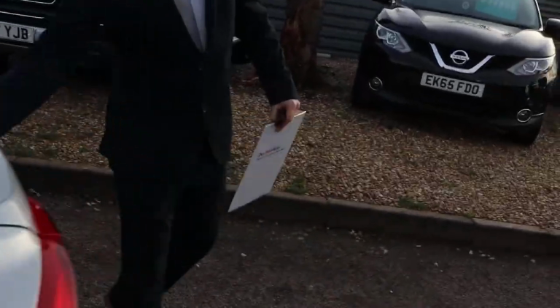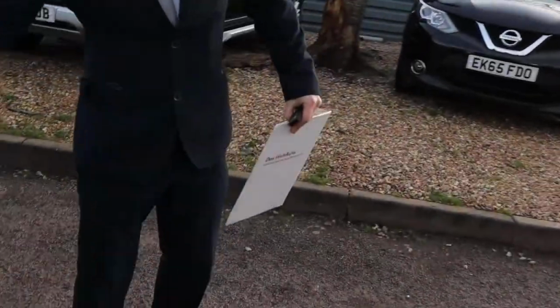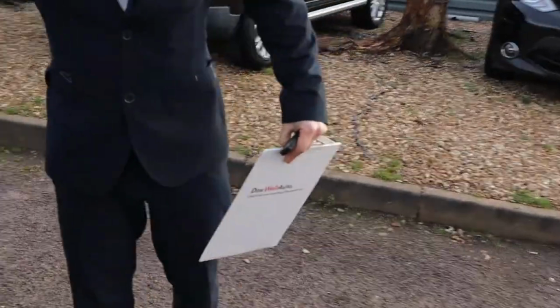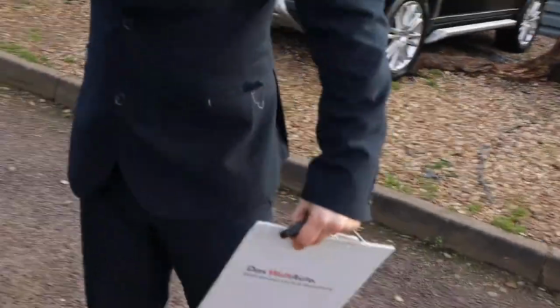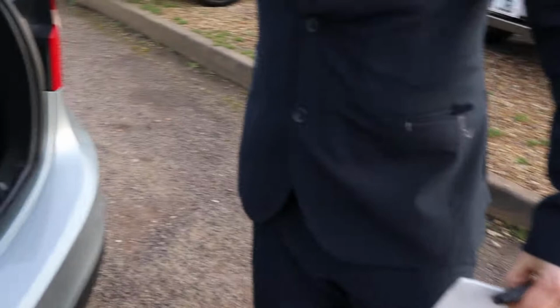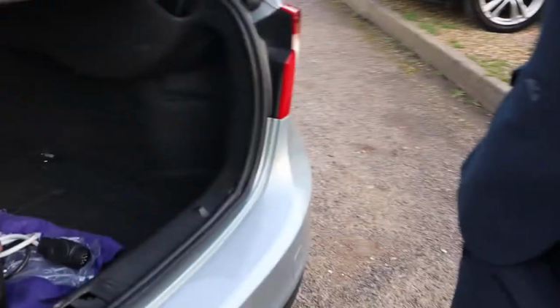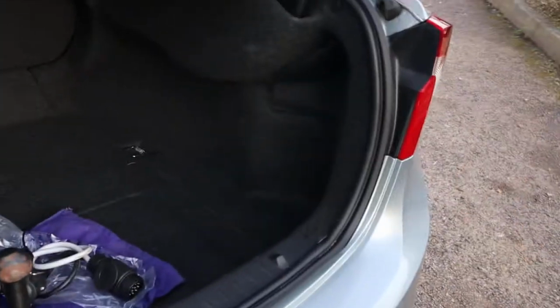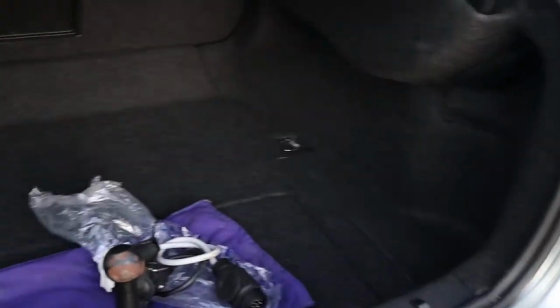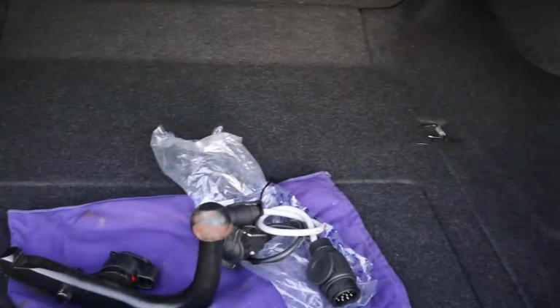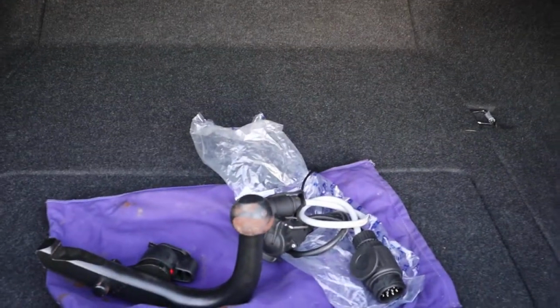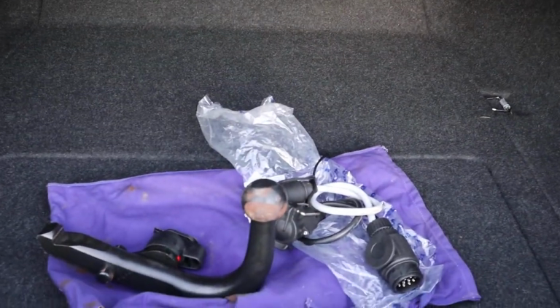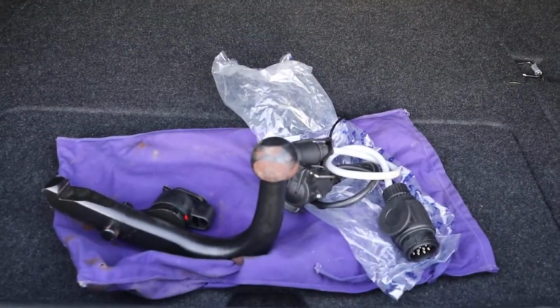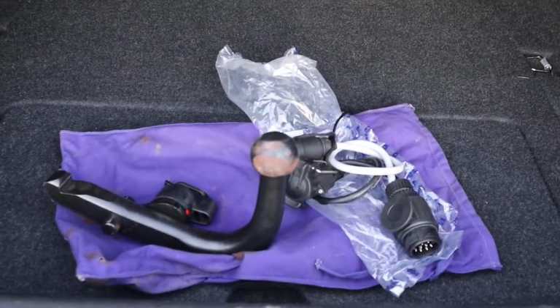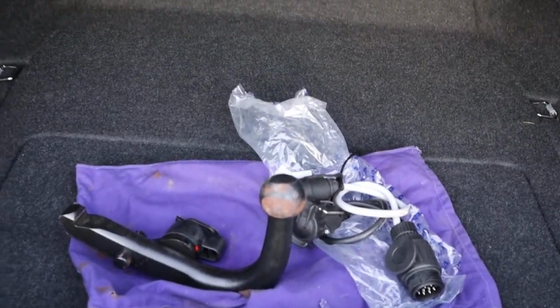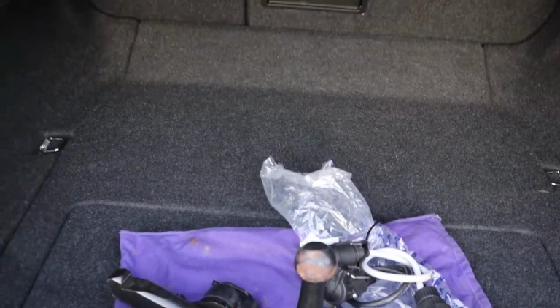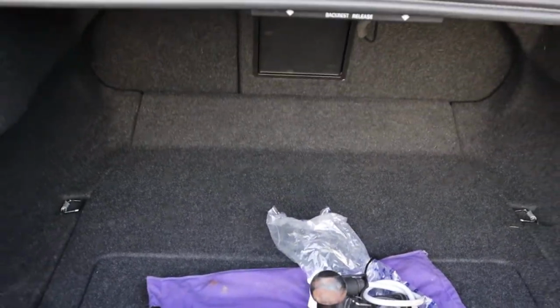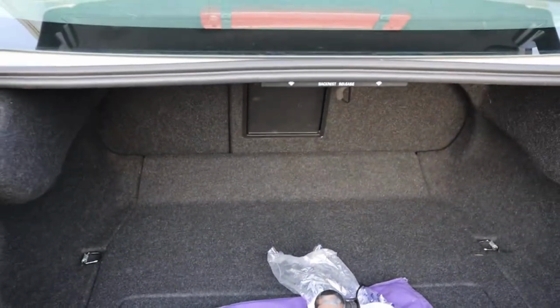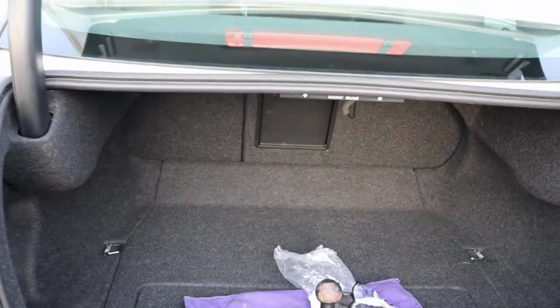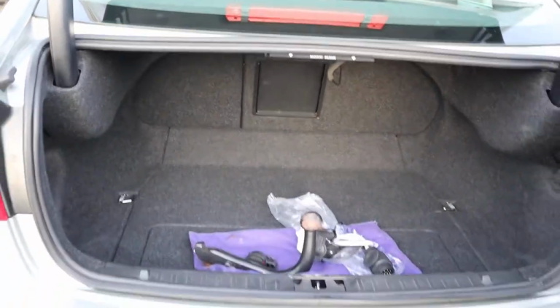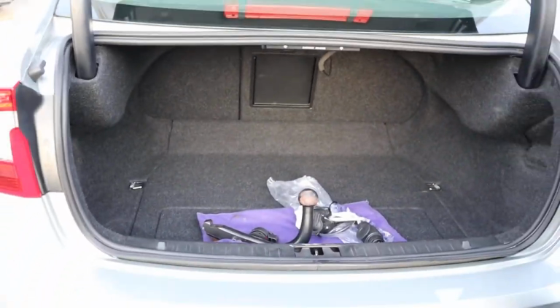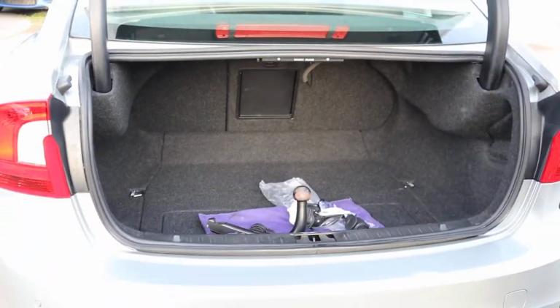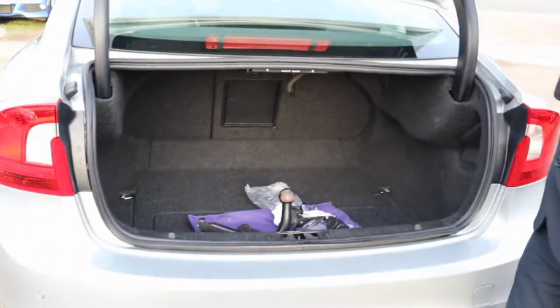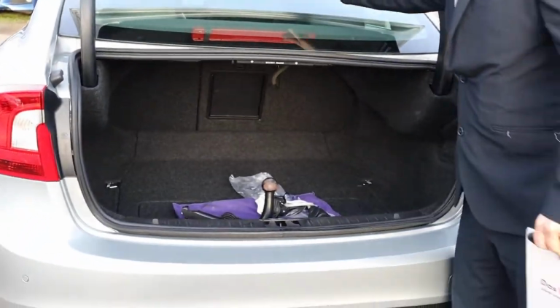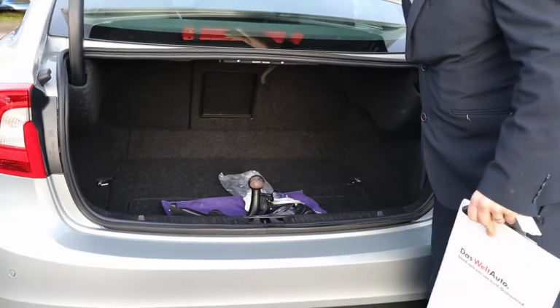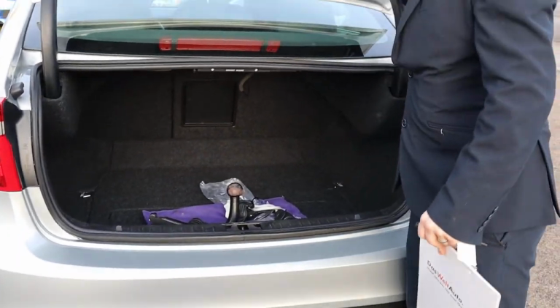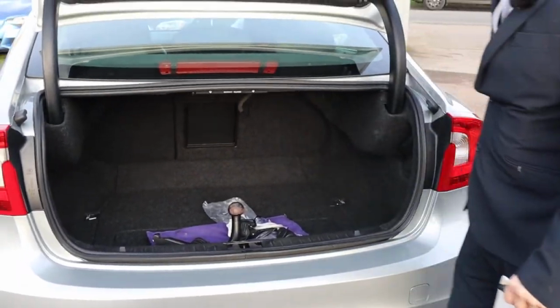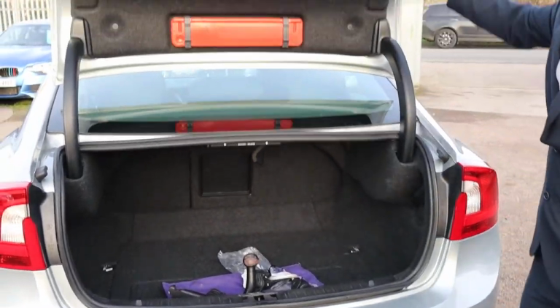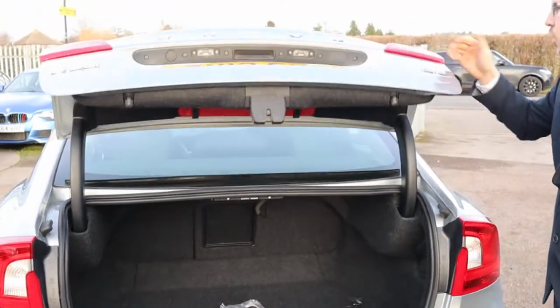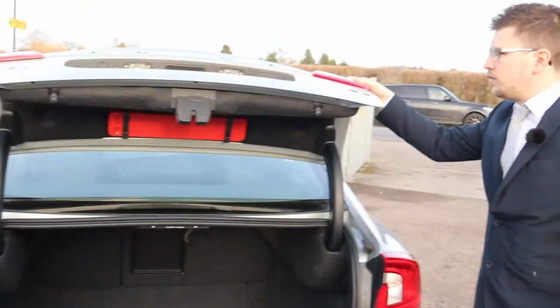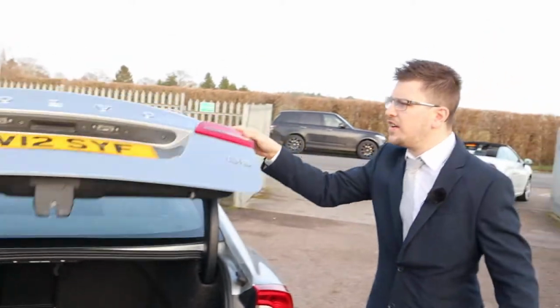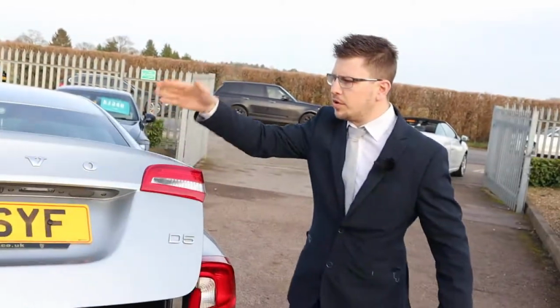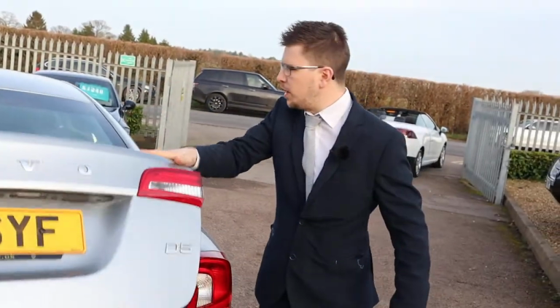Plenty of boot space. Got your detachable tow bar with electrics ready to be put on there as well. Also got your Volvo hazard warning triangle — very light boot as well.